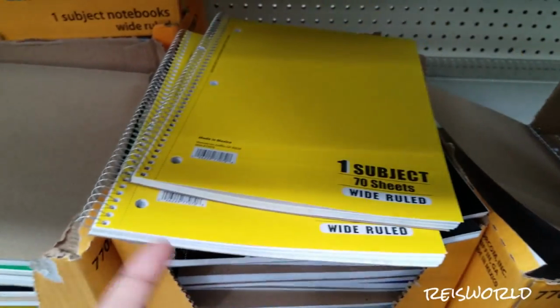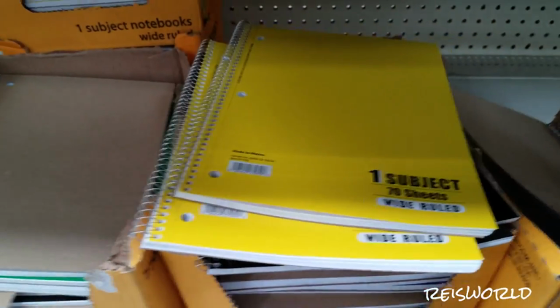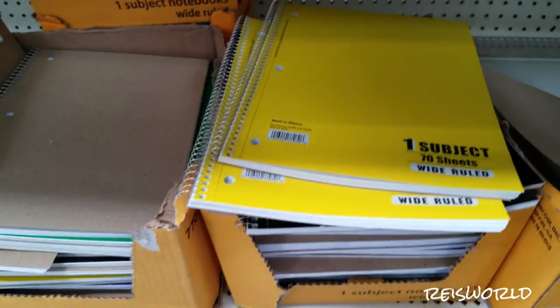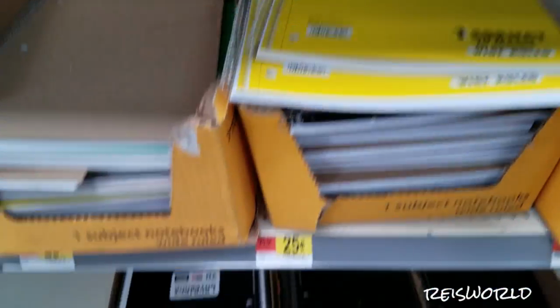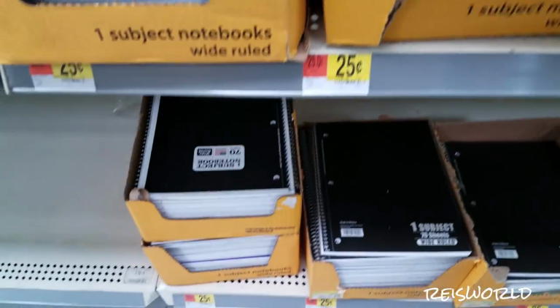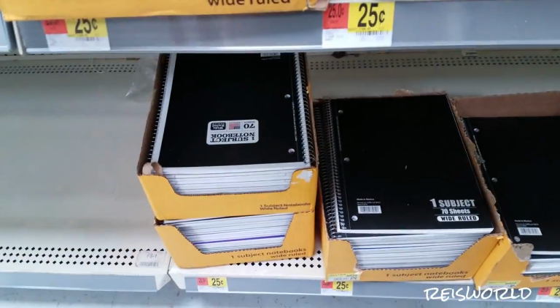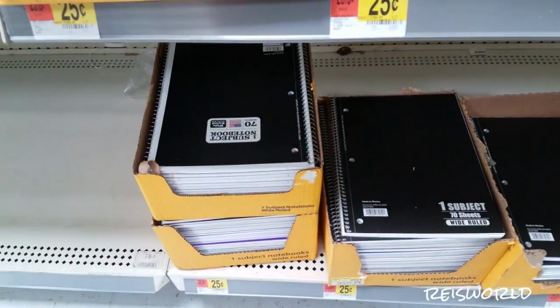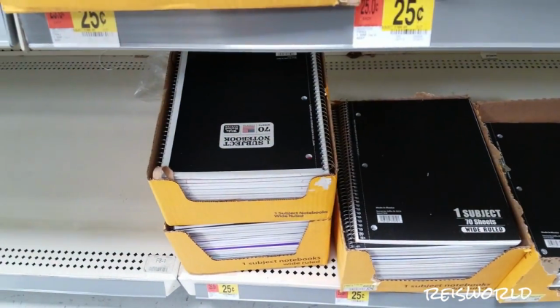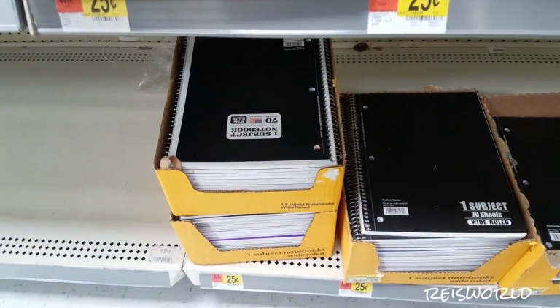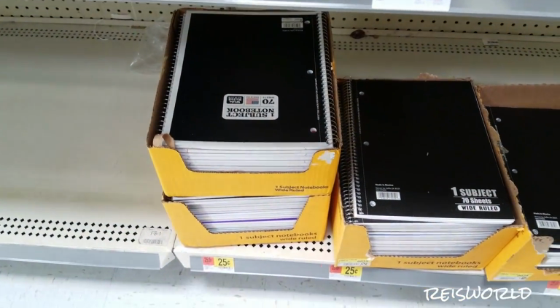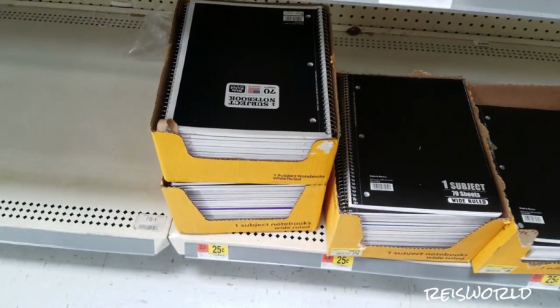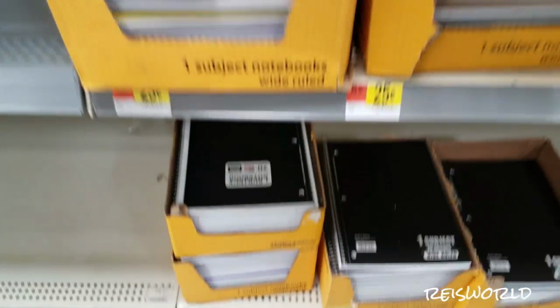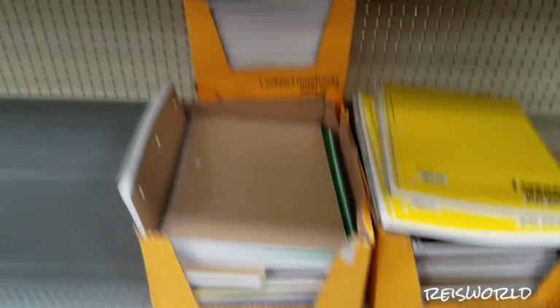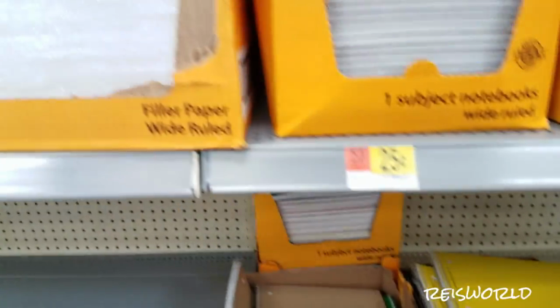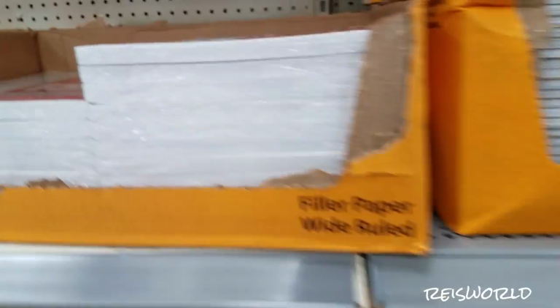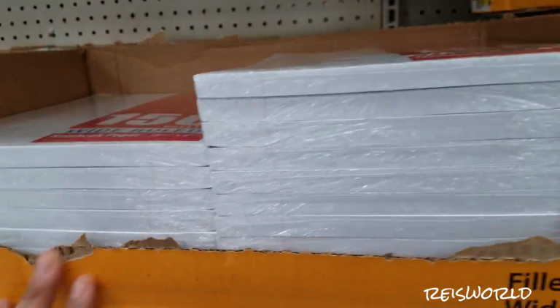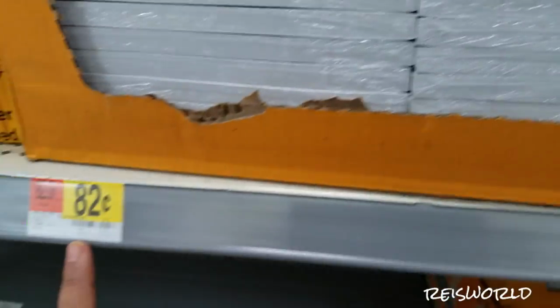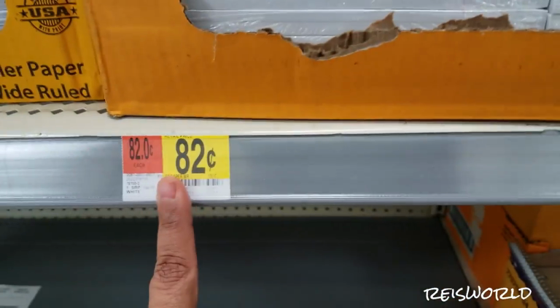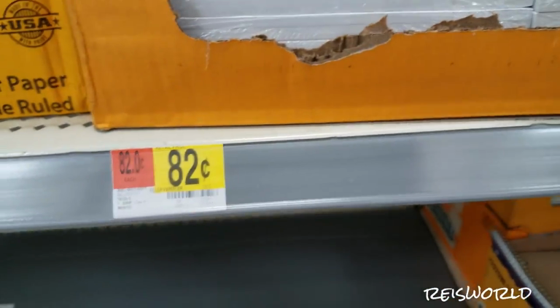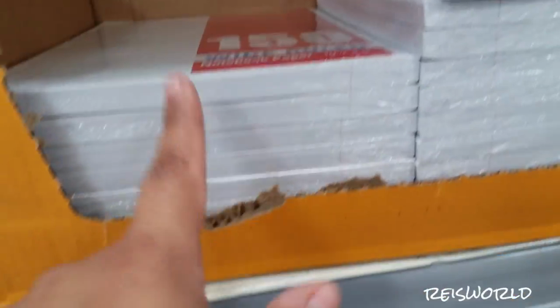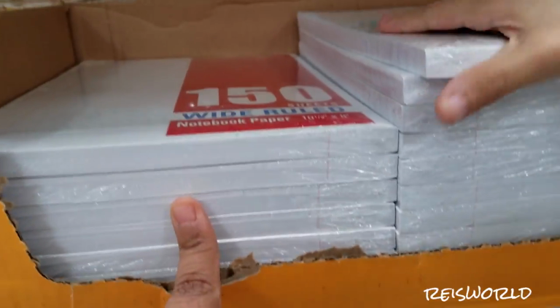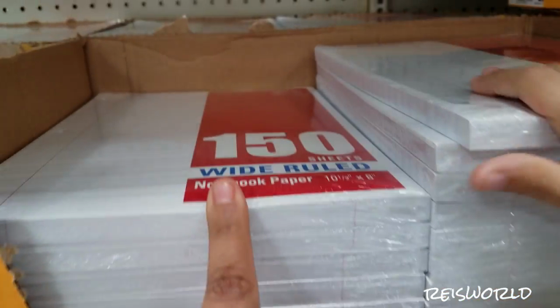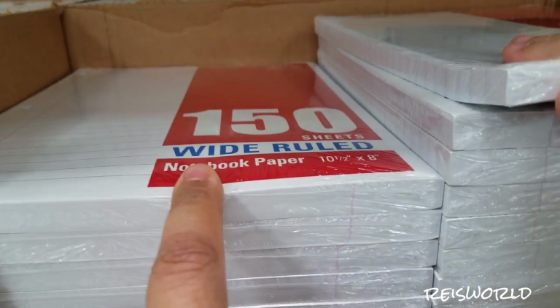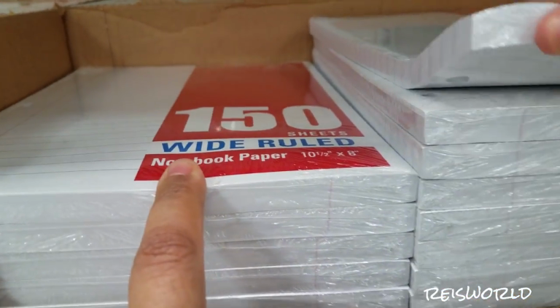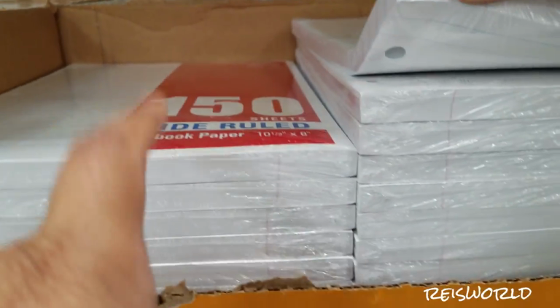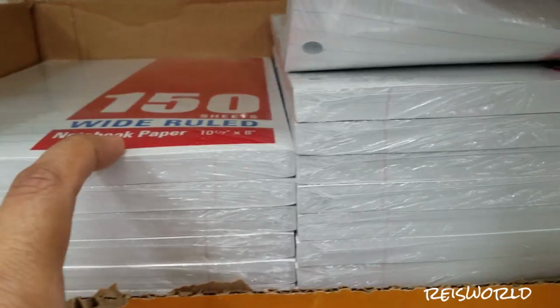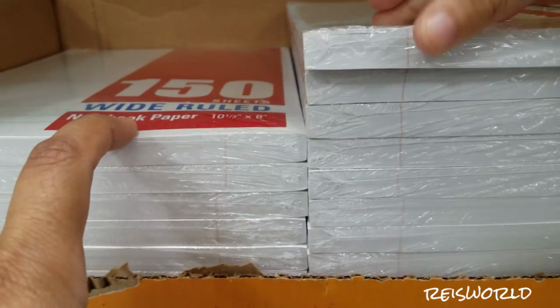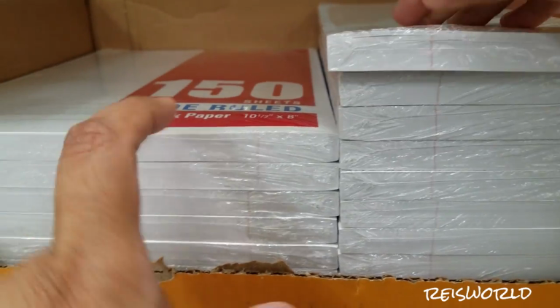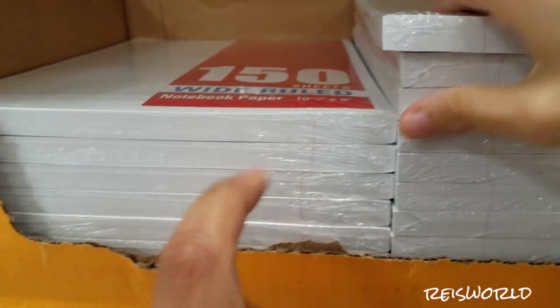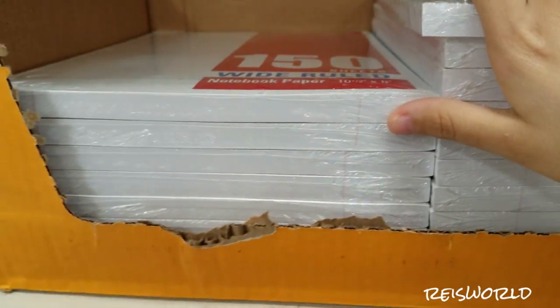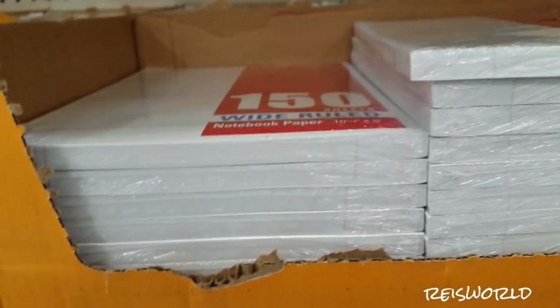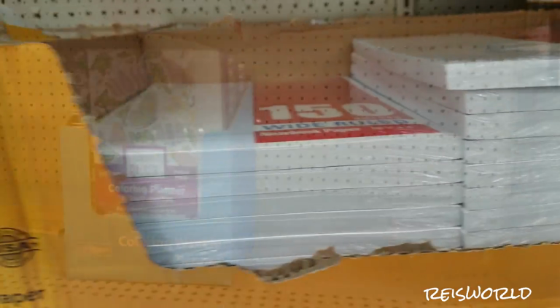Sometimes they're $0.25 — cheap here at Walmart, obviously. Paper is $0.82 right now. This is wide rule — I like college rule. We need college rule.